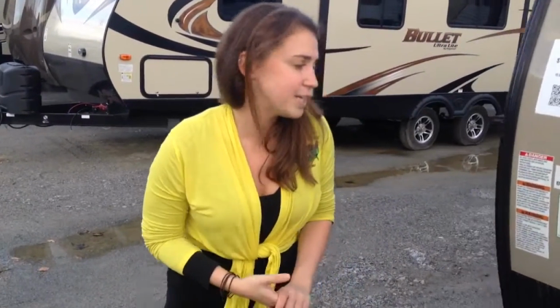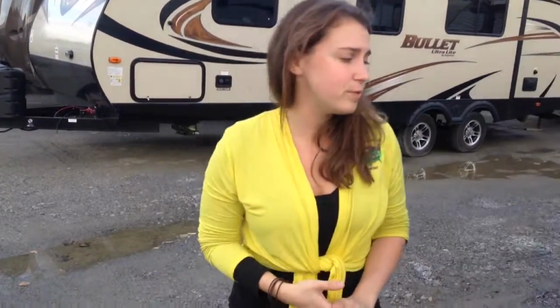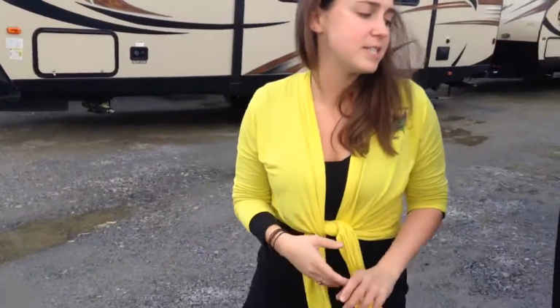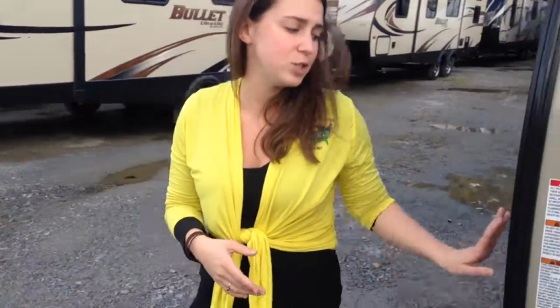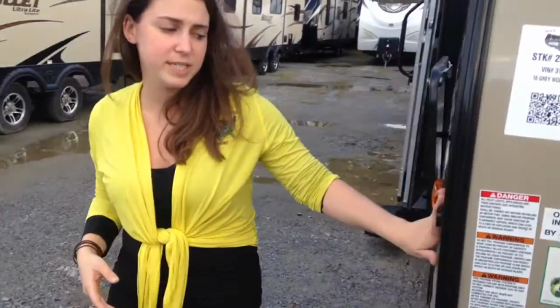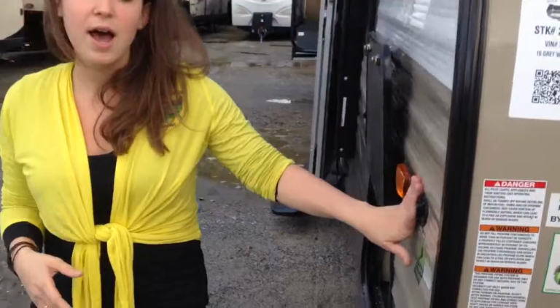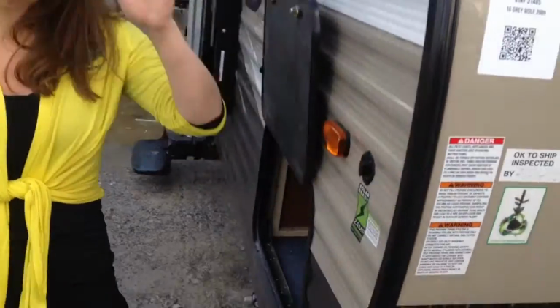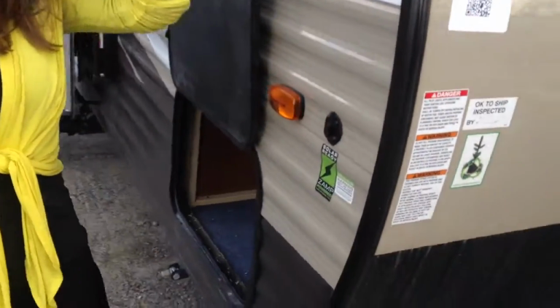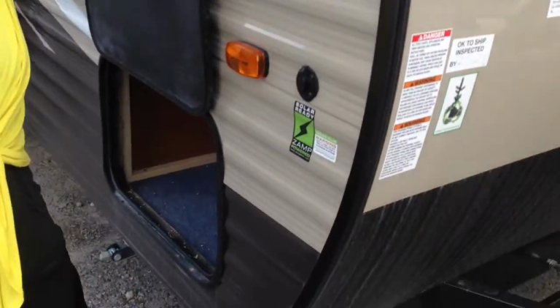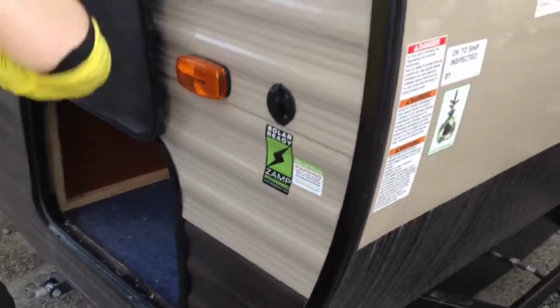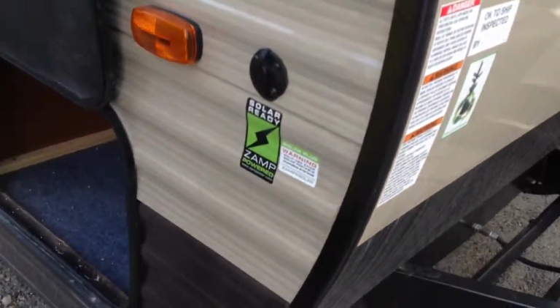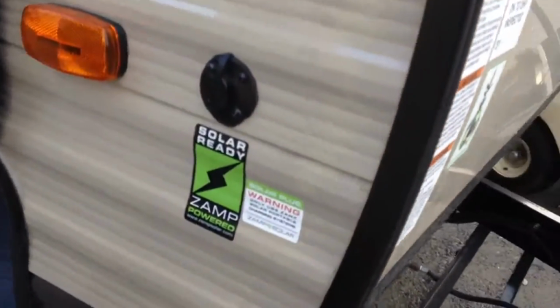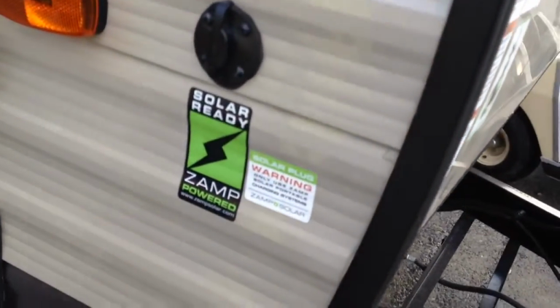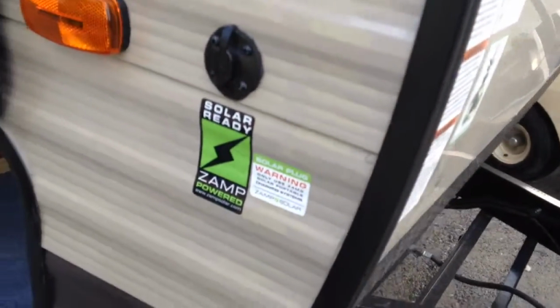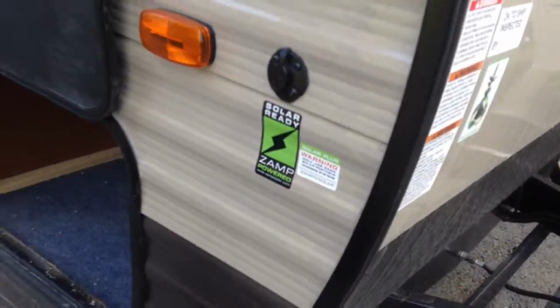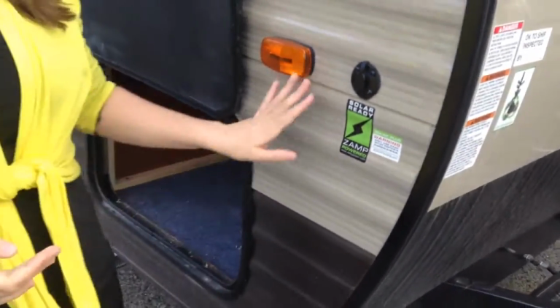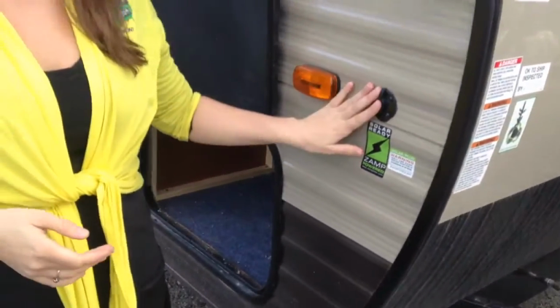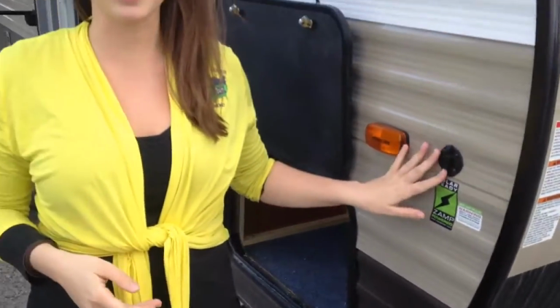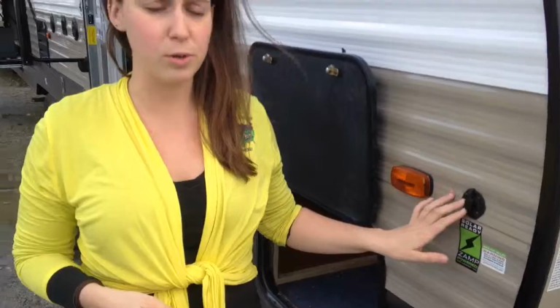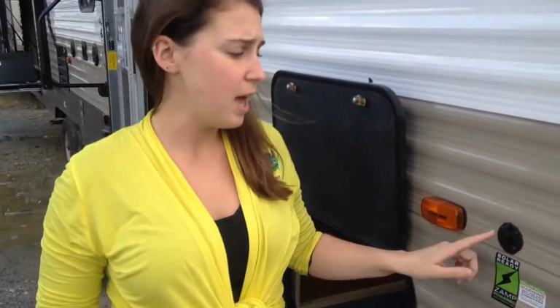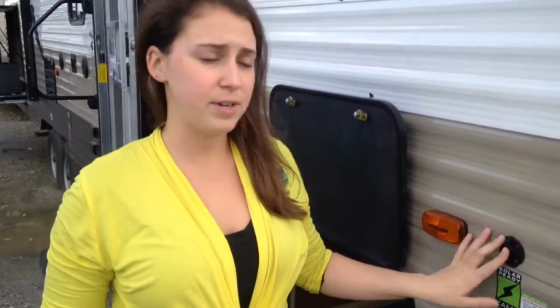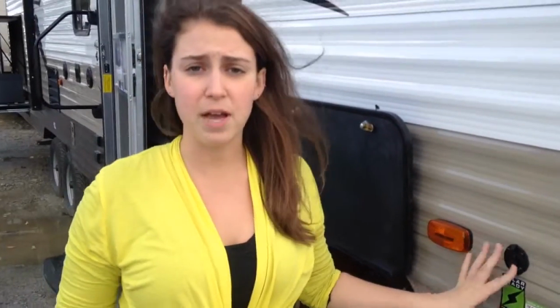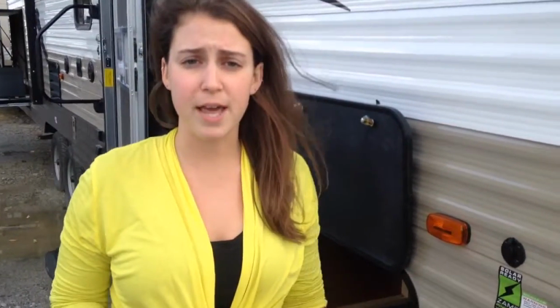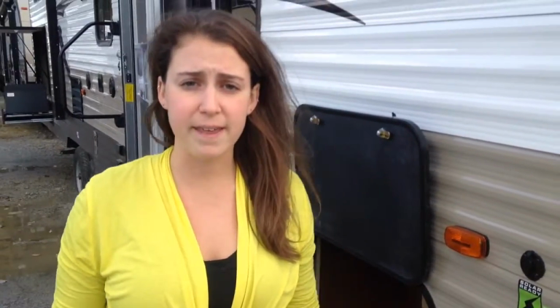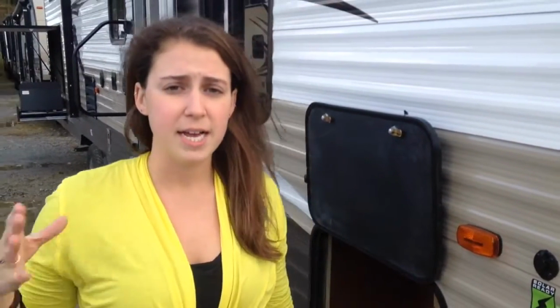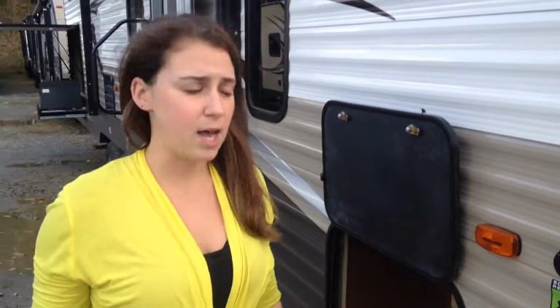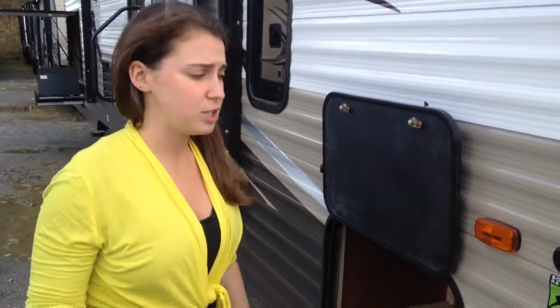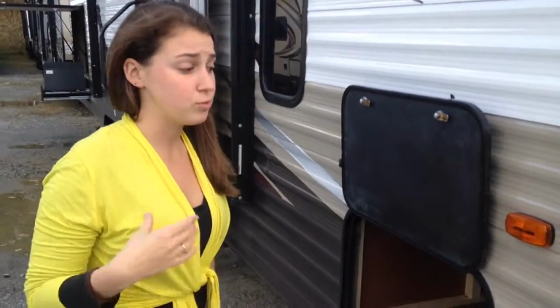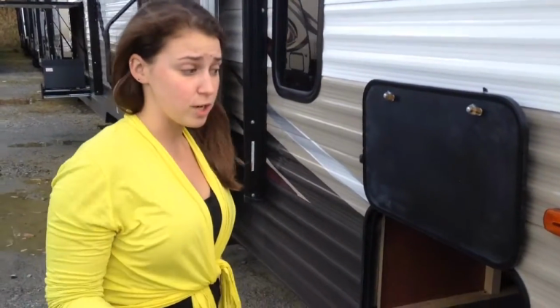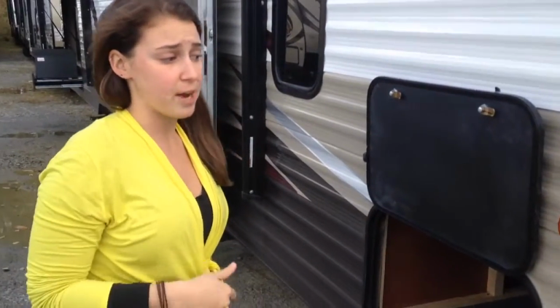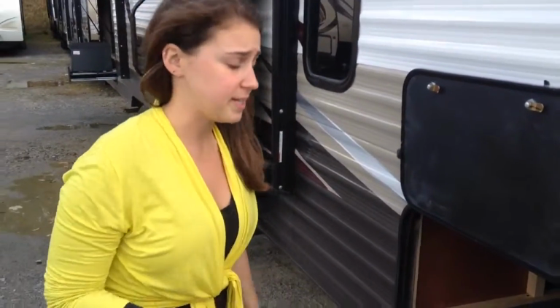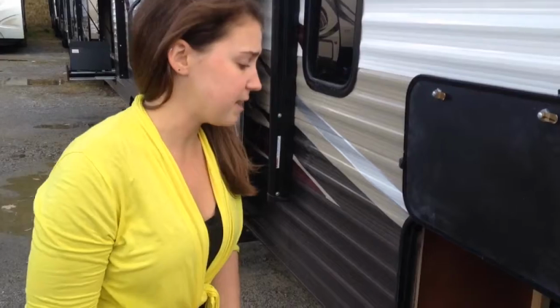As we move along to the side, this is solar ready. So if you do a lot of dry camping, all you have to do is purchase a solar panel. There's a plug-in for that right there — it's going to help recharge your battery and extend your off-grid time.